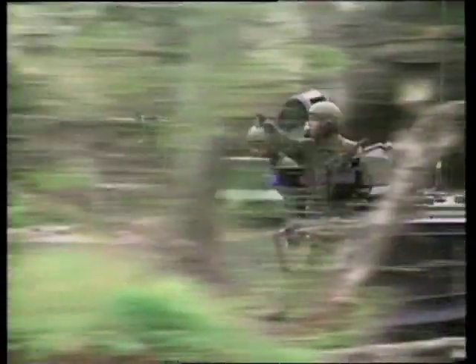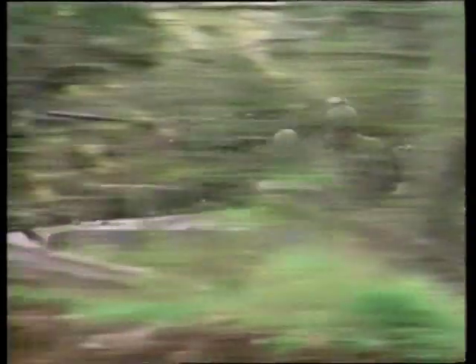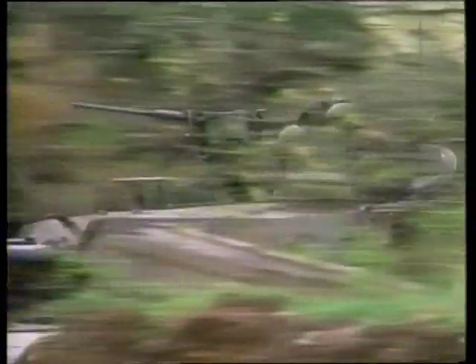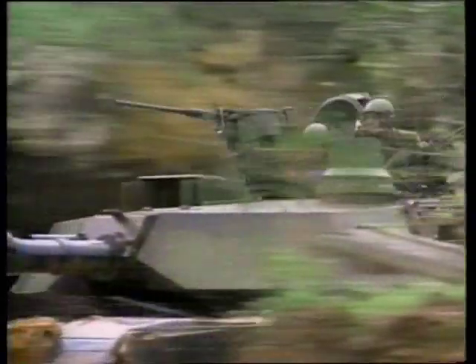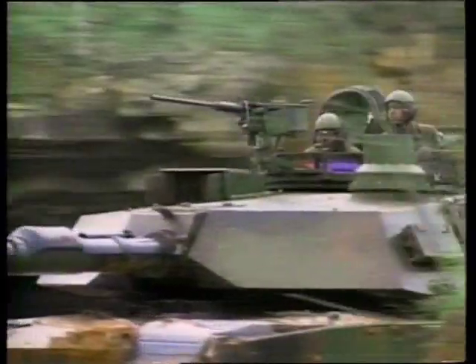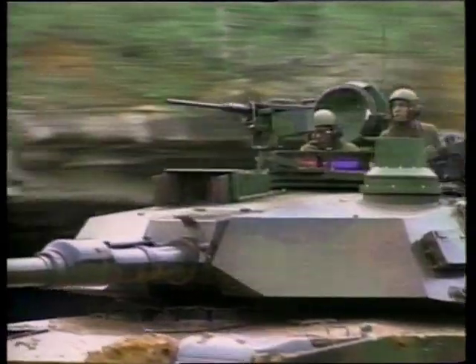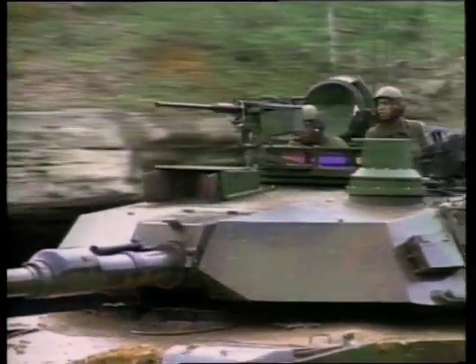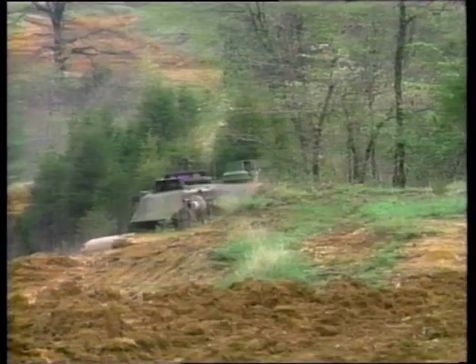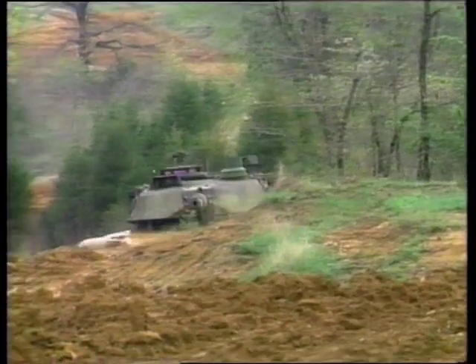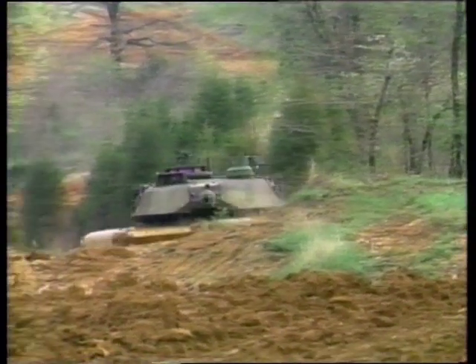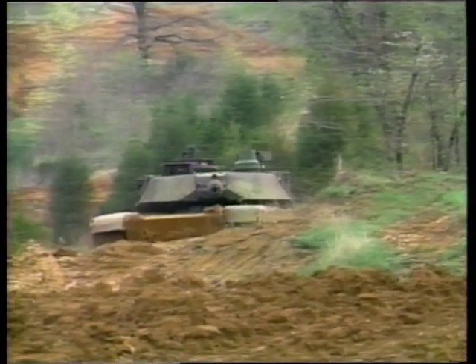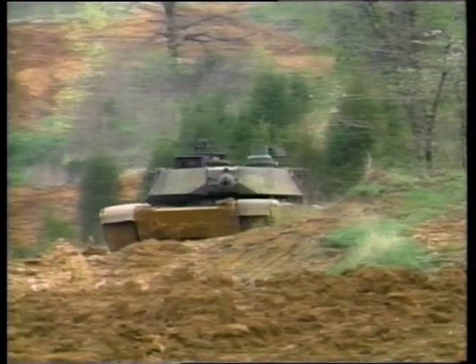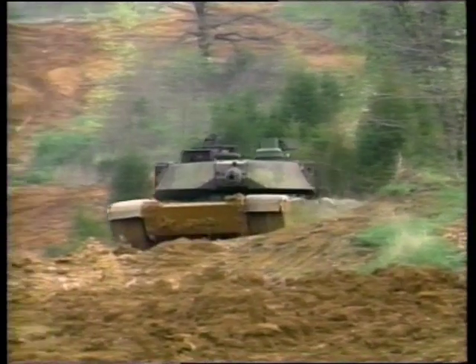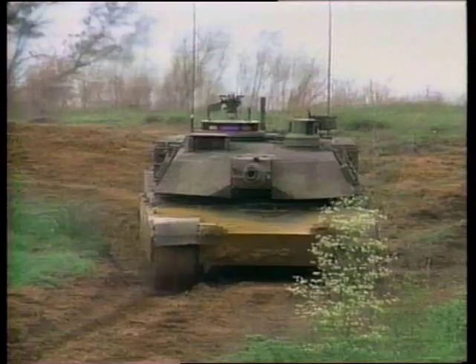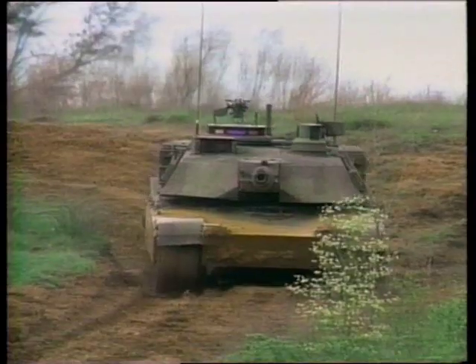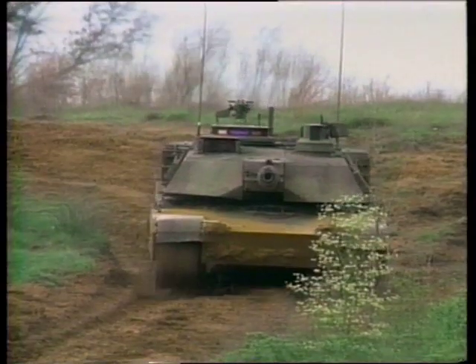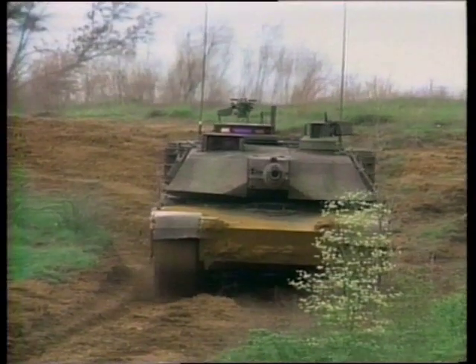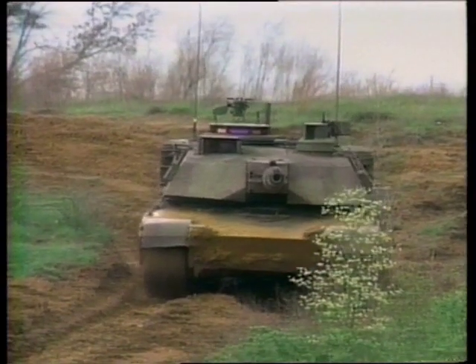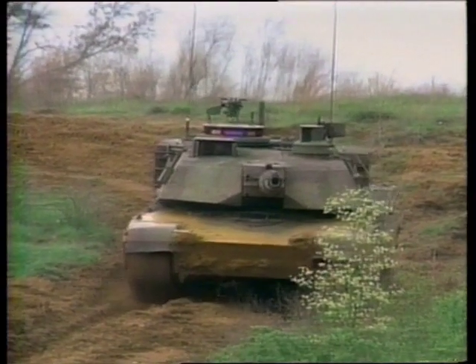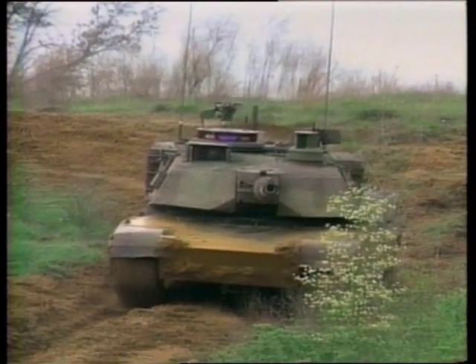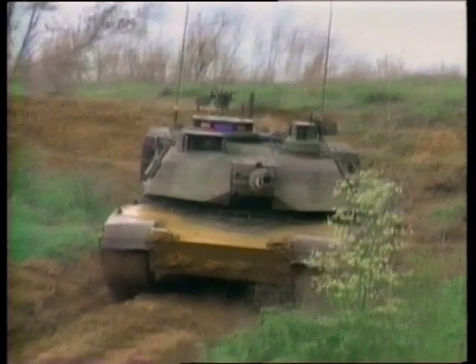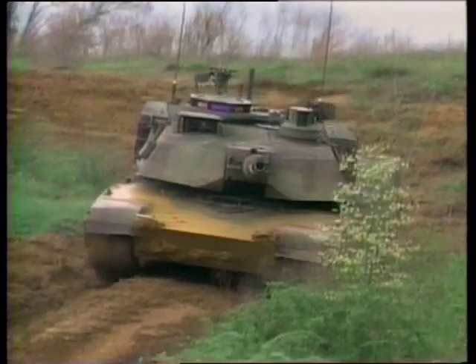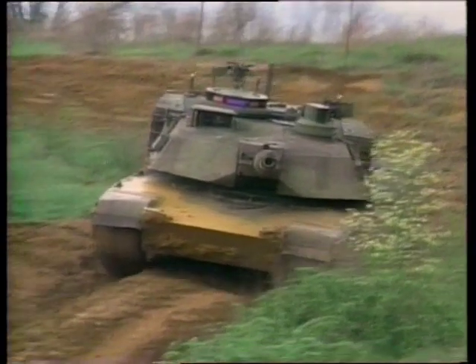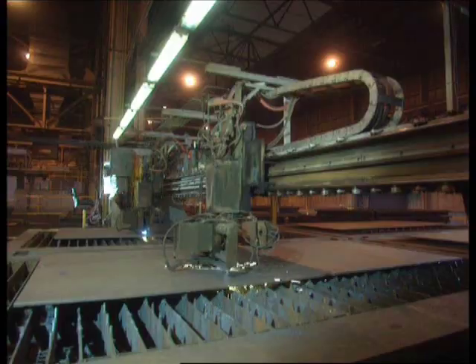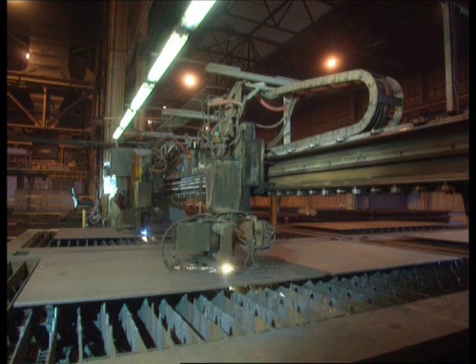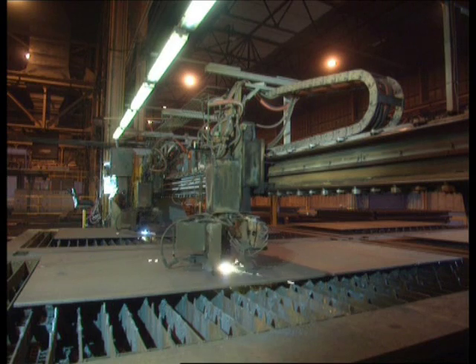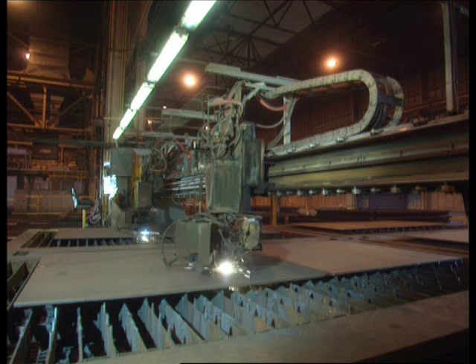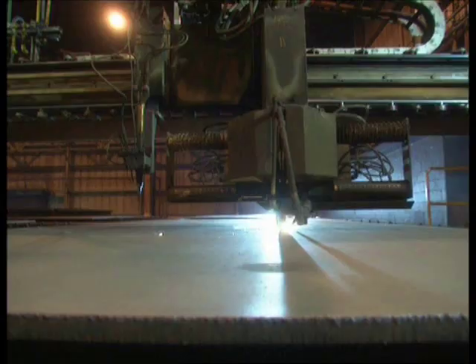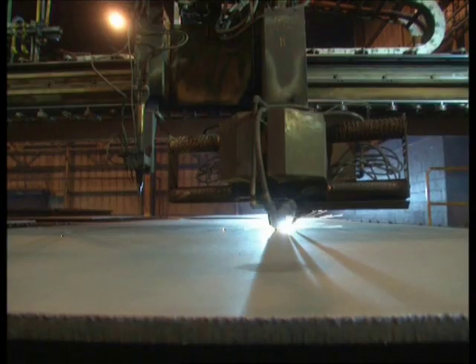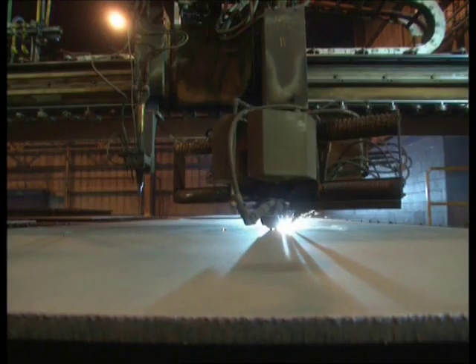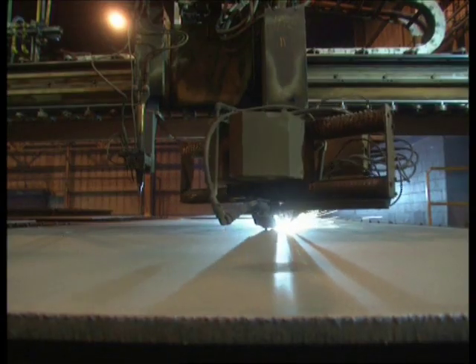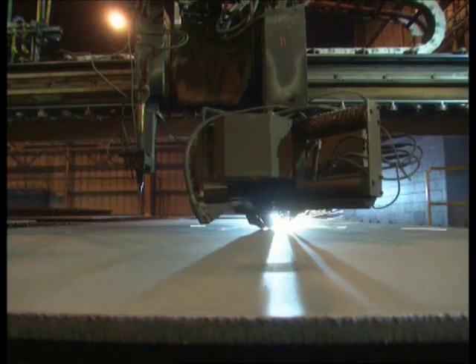The armor on a tank has to provide protection for the vehicle and its crew, but if it carries too much armor, it can't move fast enough. The challenge is to gain maximum protection with minimum weight.